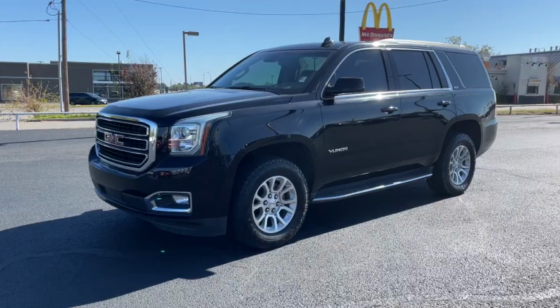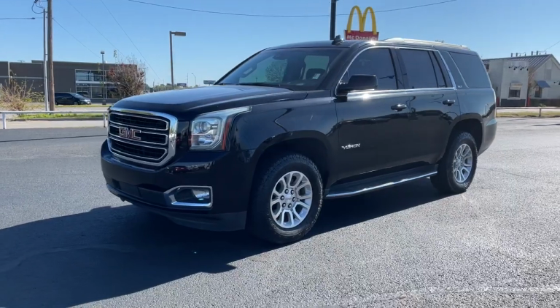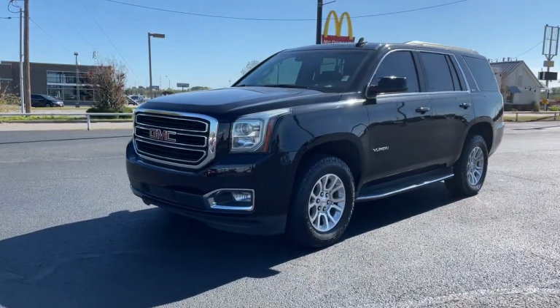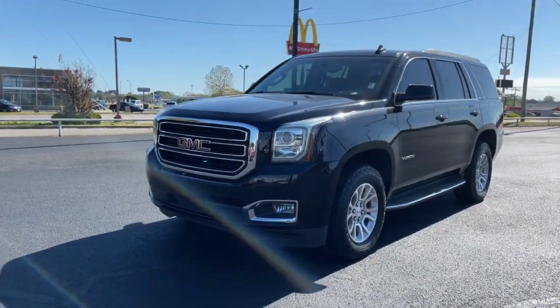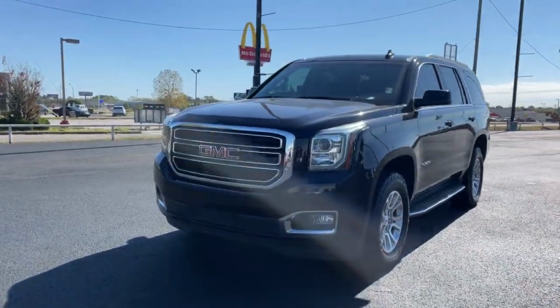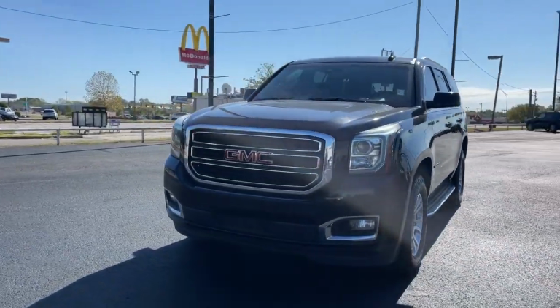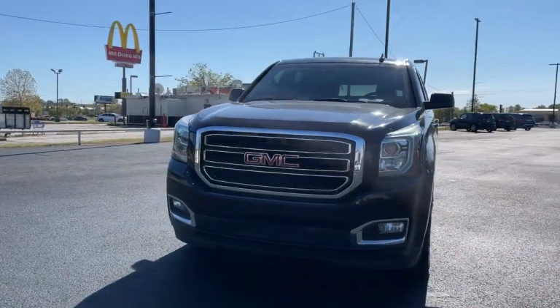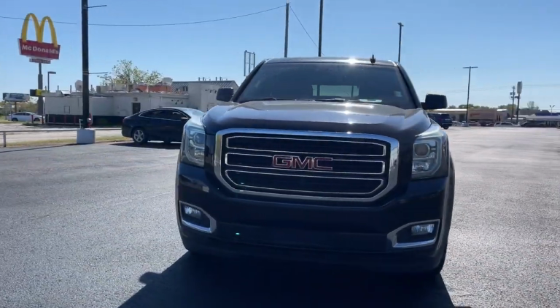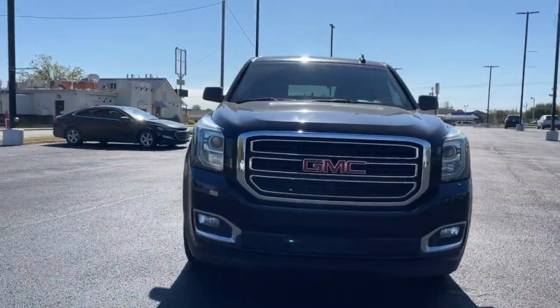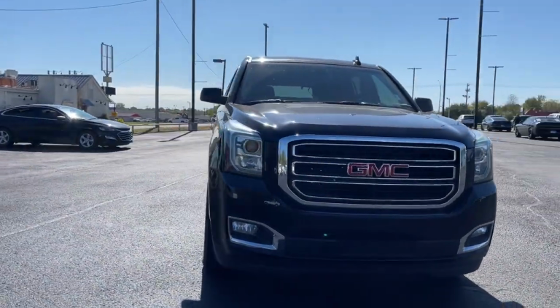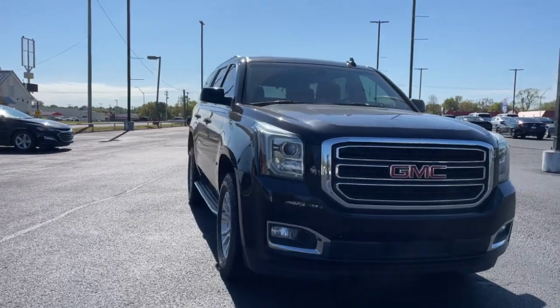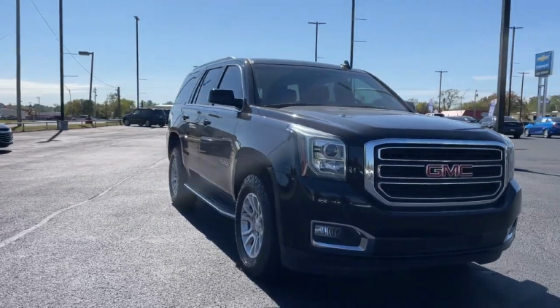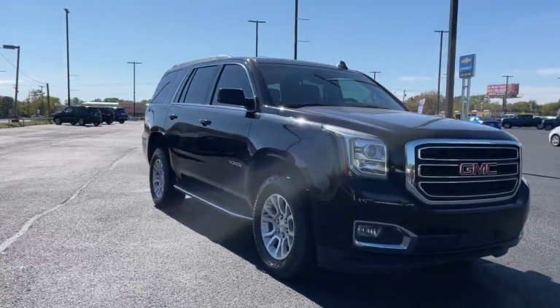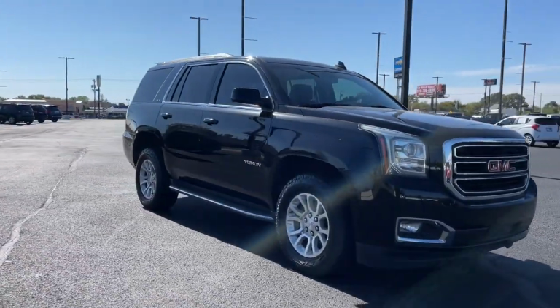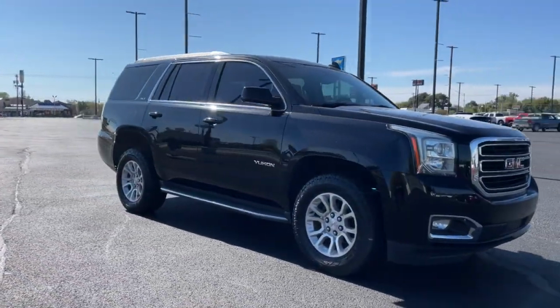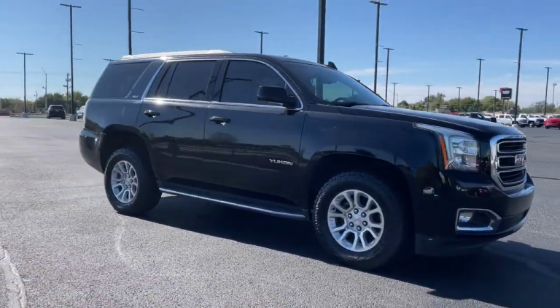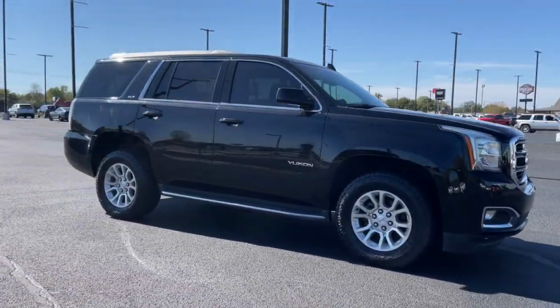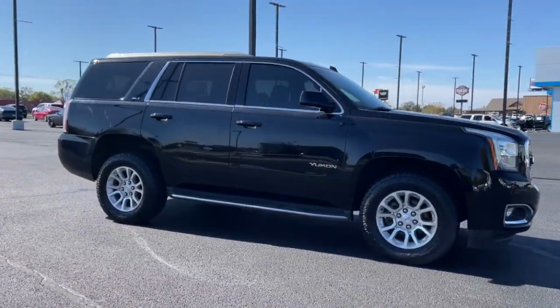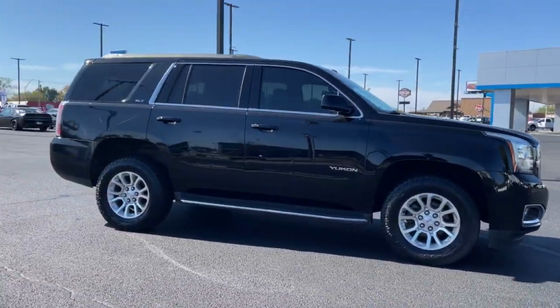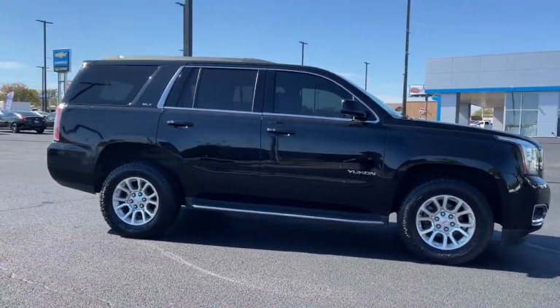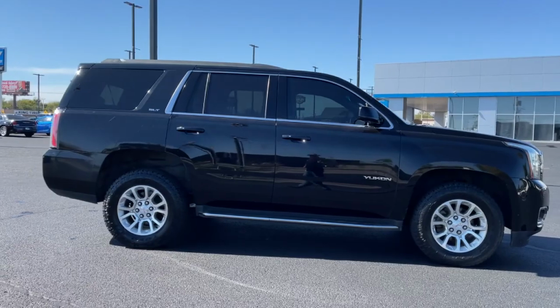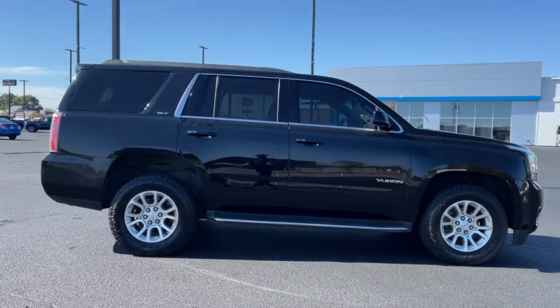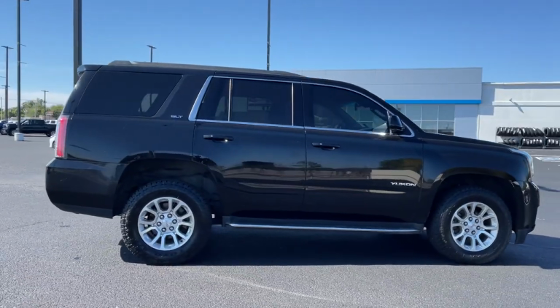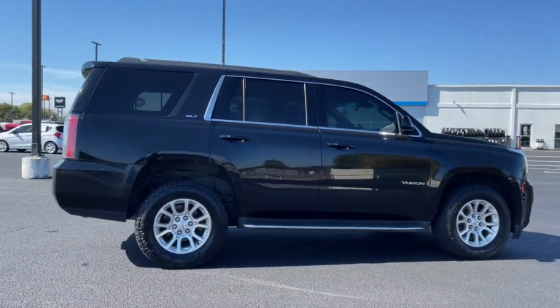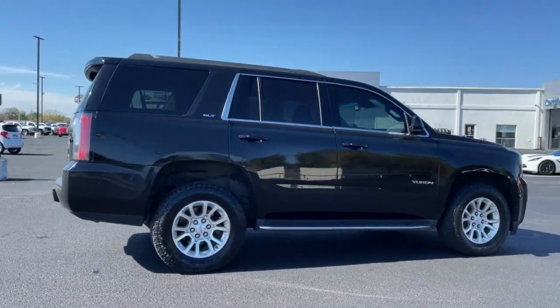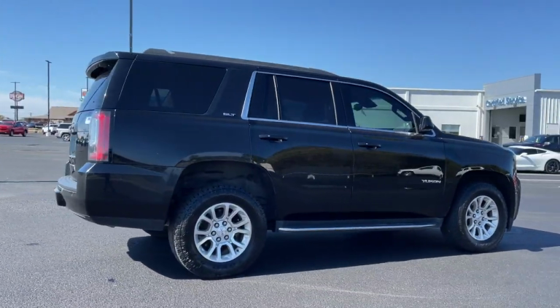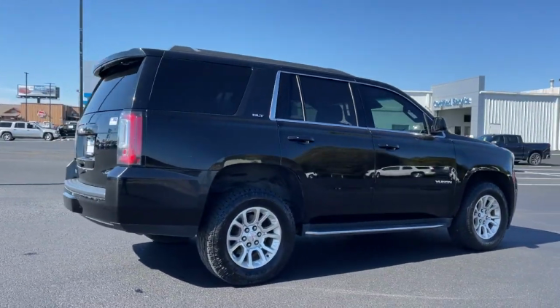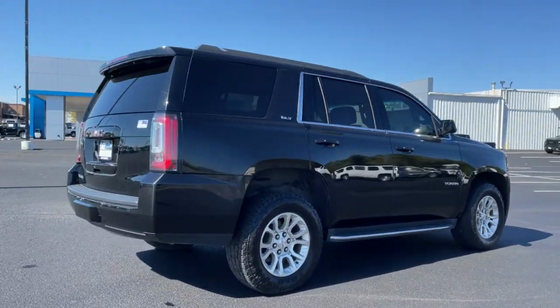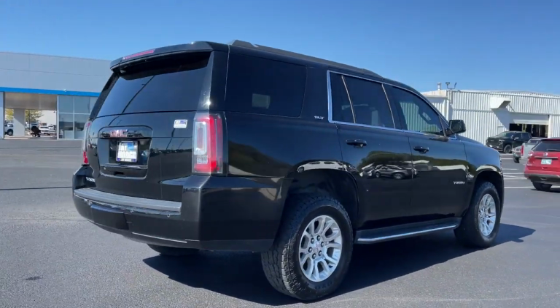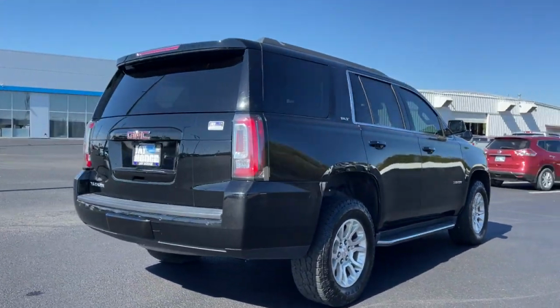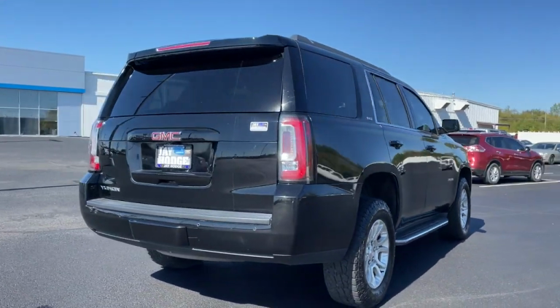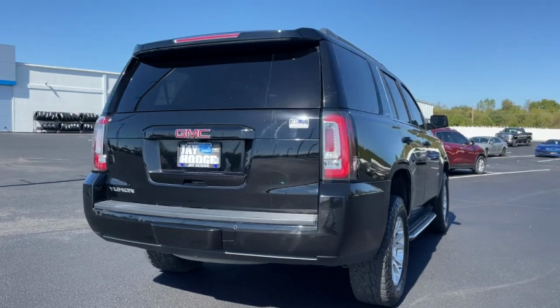You're gonna love the 2017 GMC Yukon. With less than 120,000 miles on the odometer, this vehicle provides excellent value. Make every adventure all it can be in this spacious, comfortable, and highly capable Yukon.